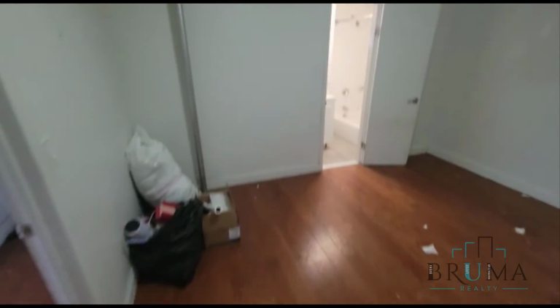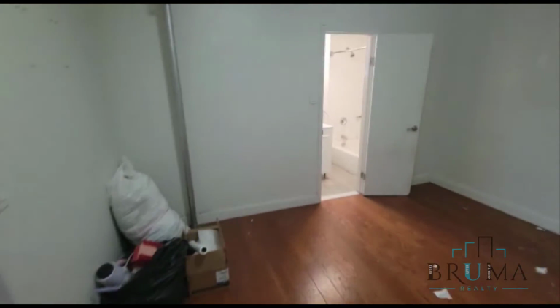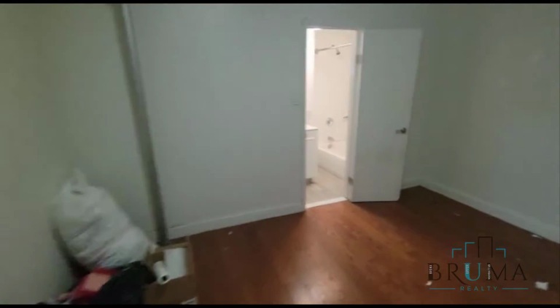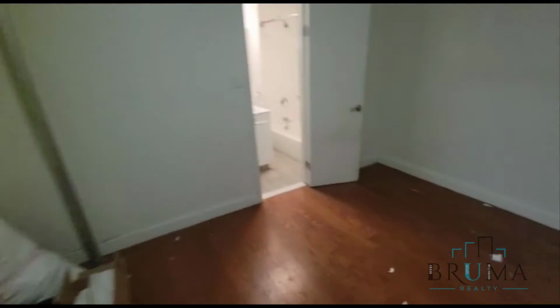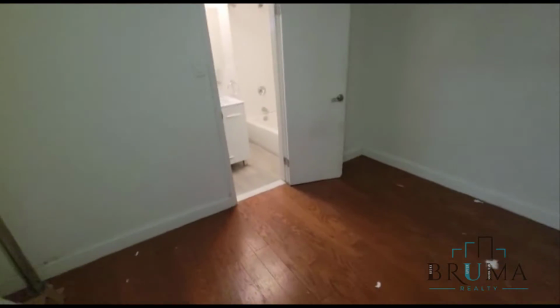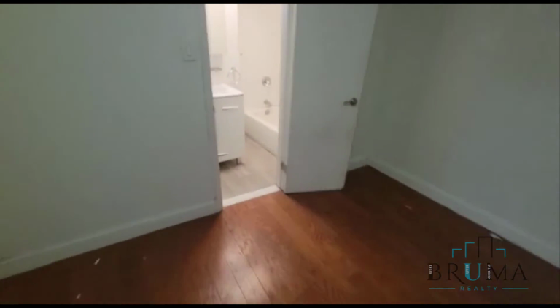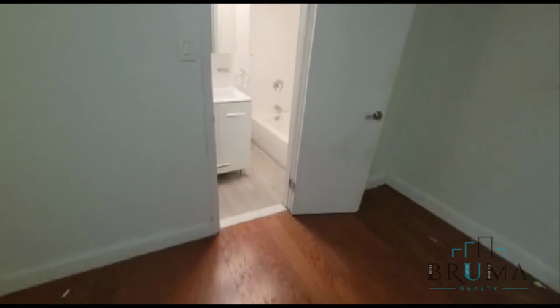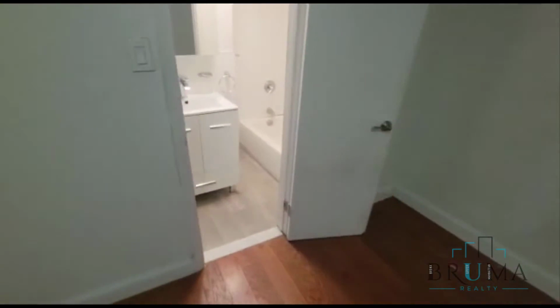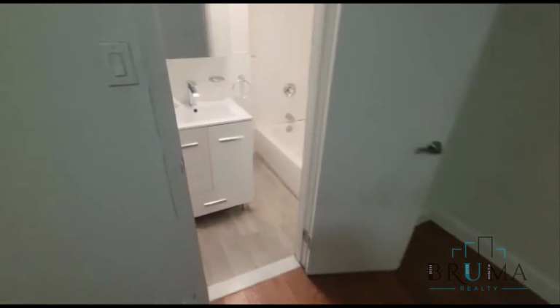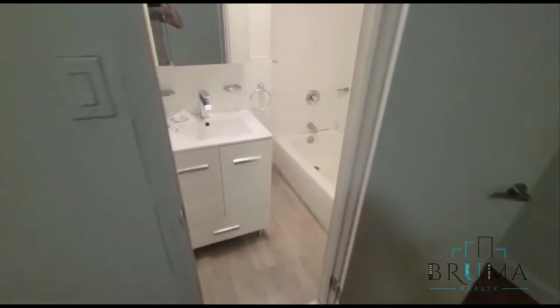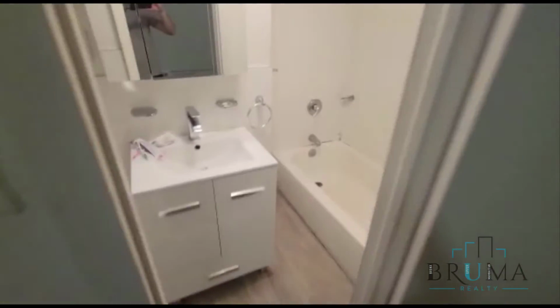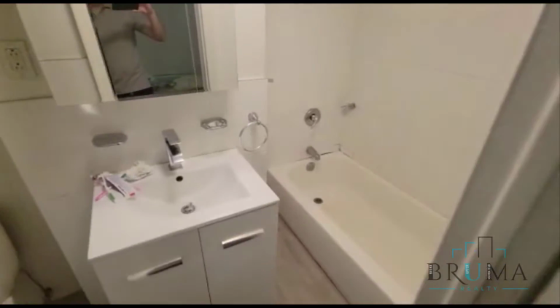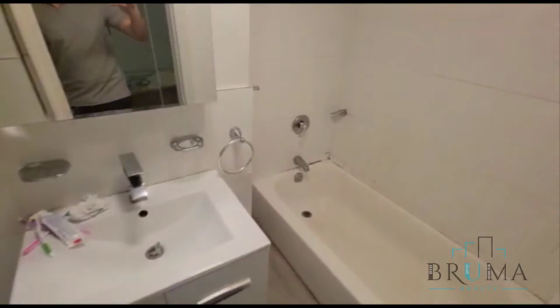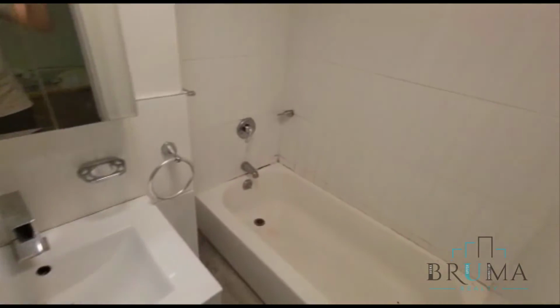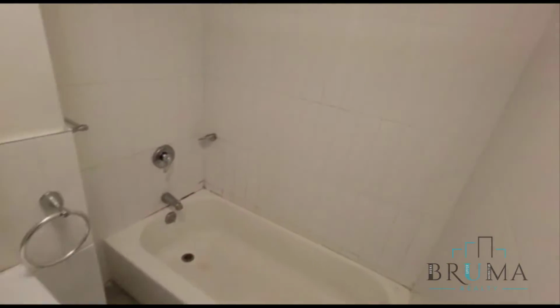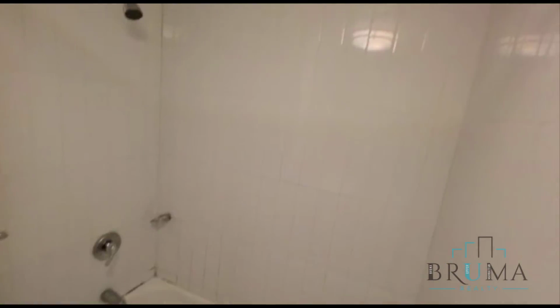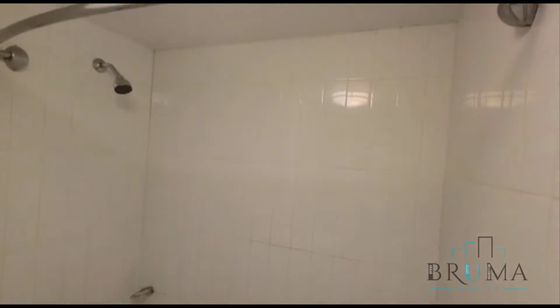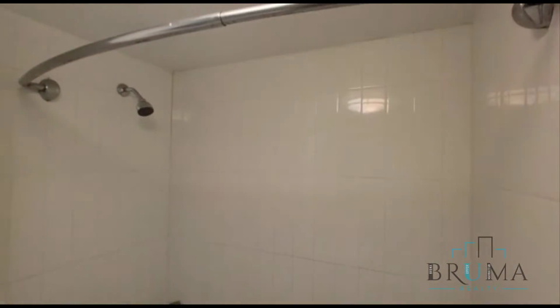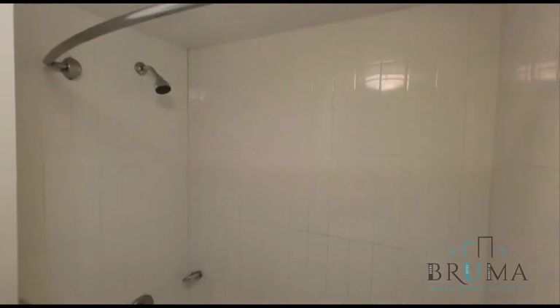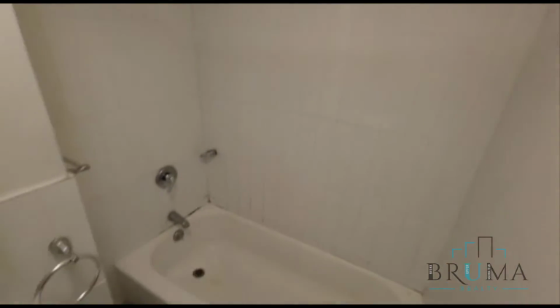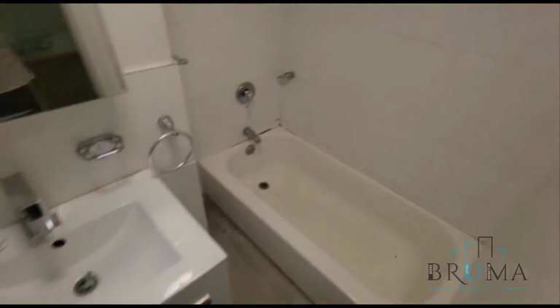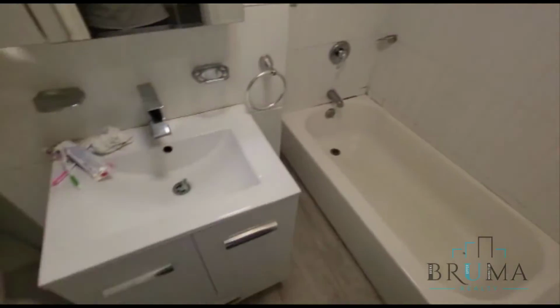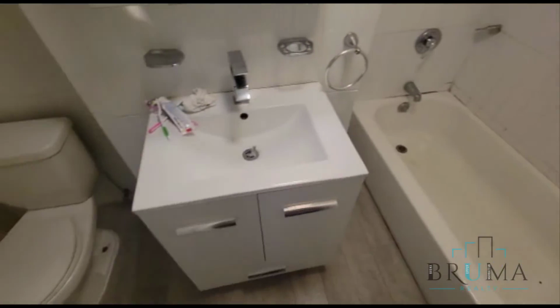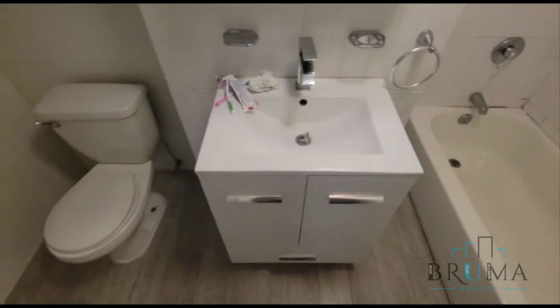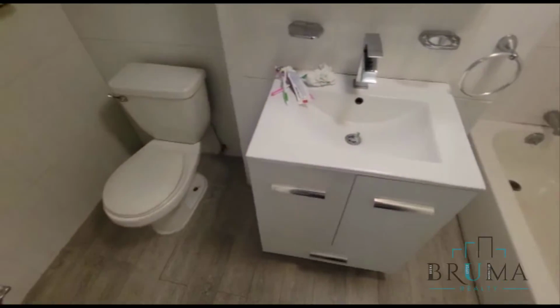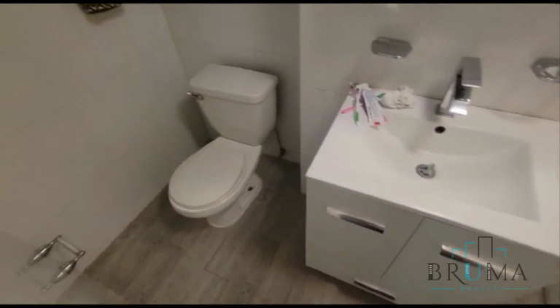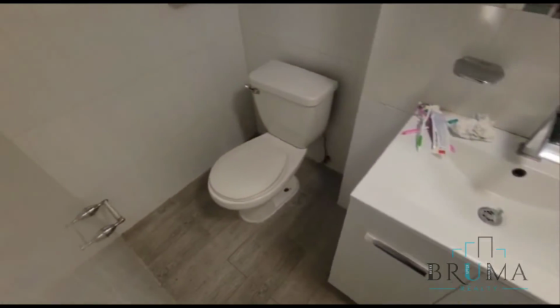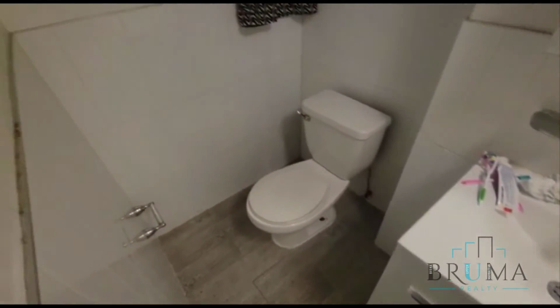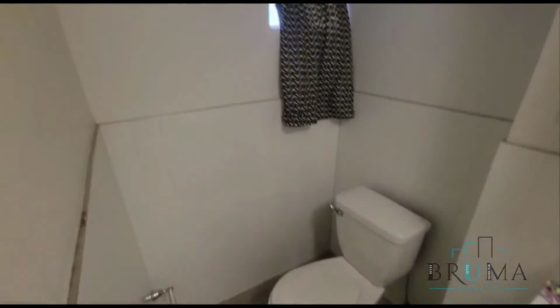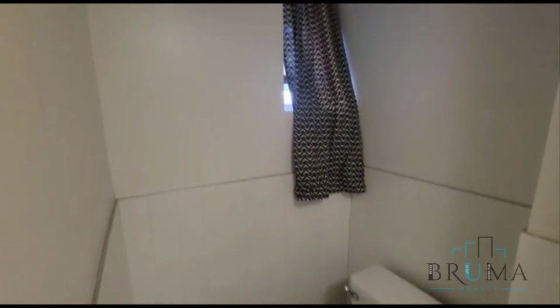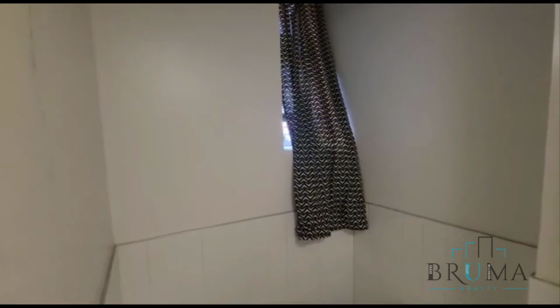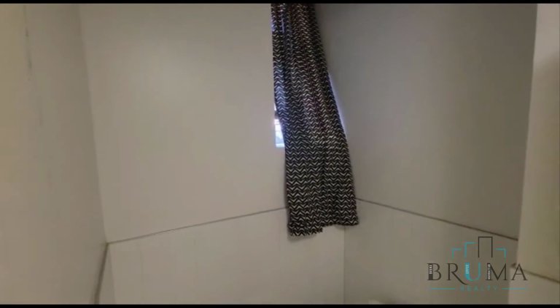And the bathroom is off the bedroom. It's a really nice bathroom — you have white tiled walls and a nice modern vanity.